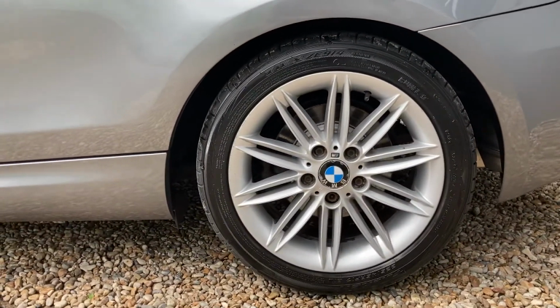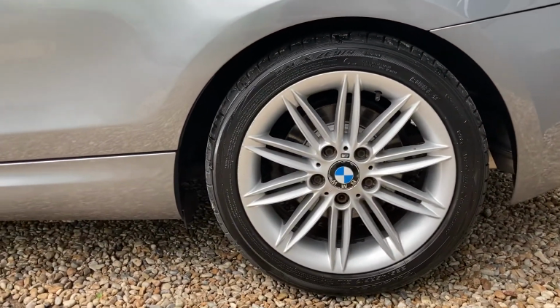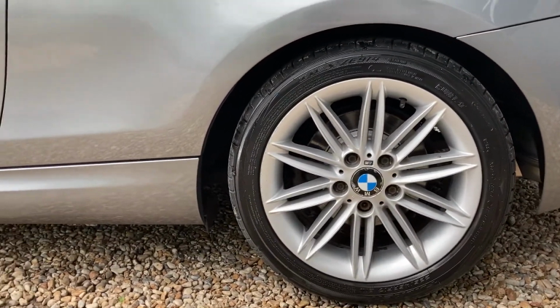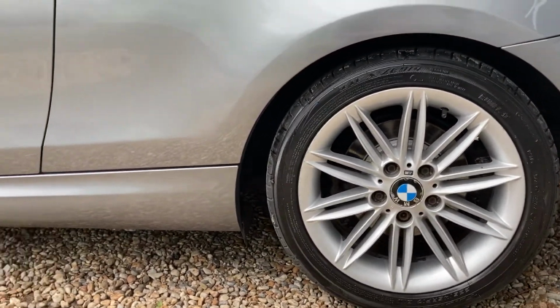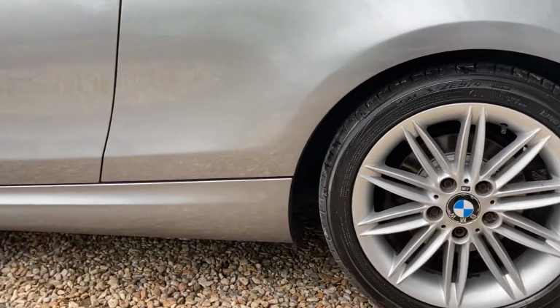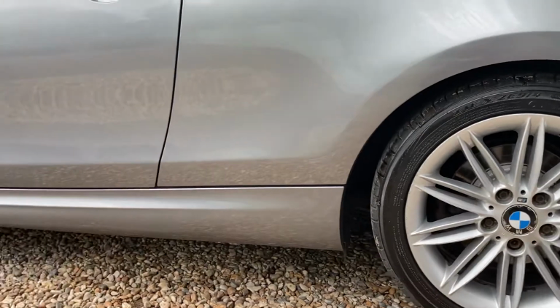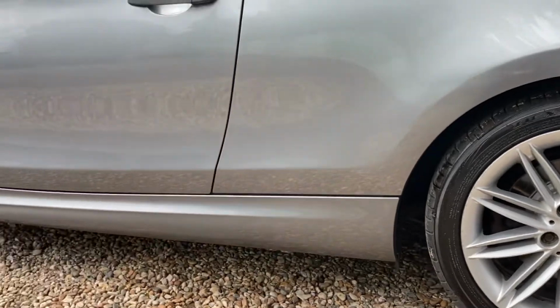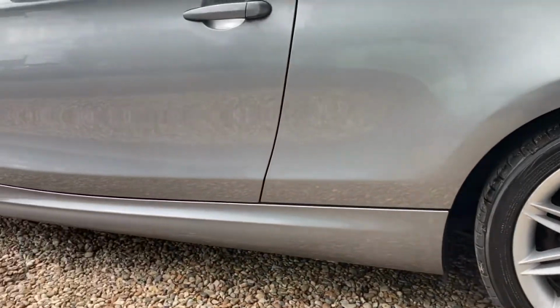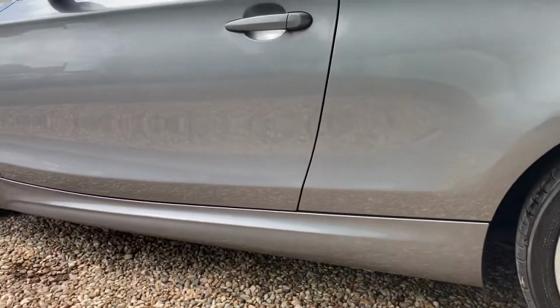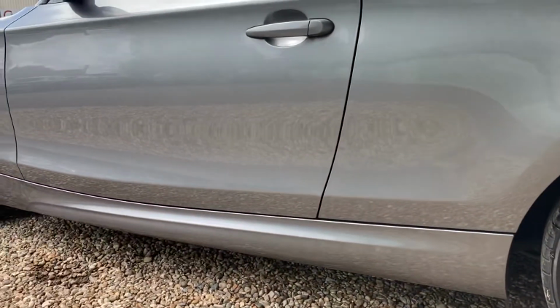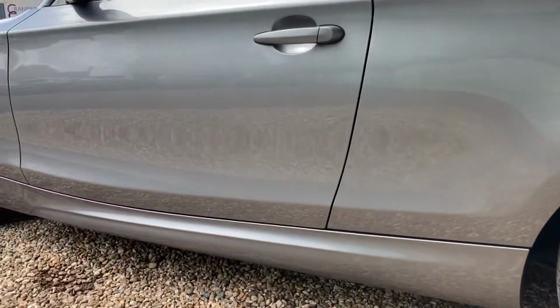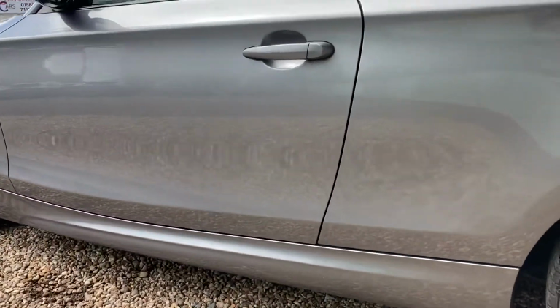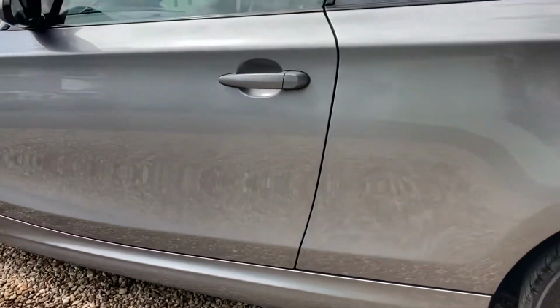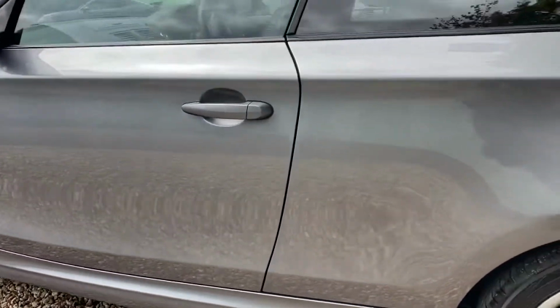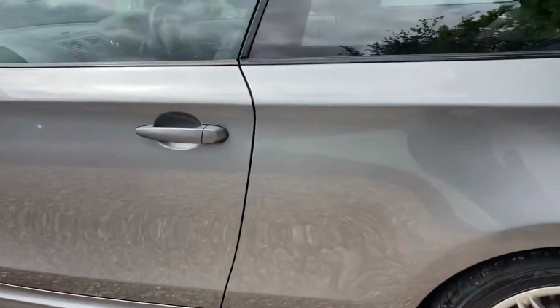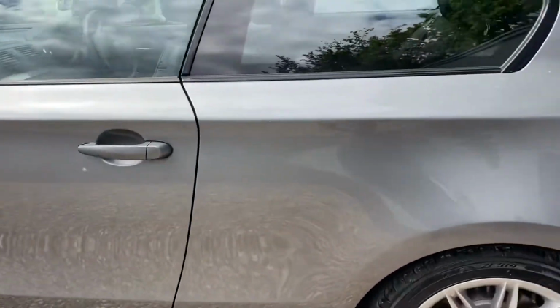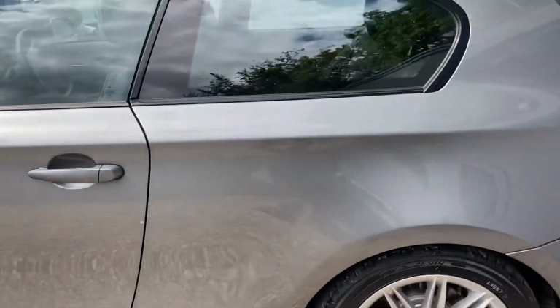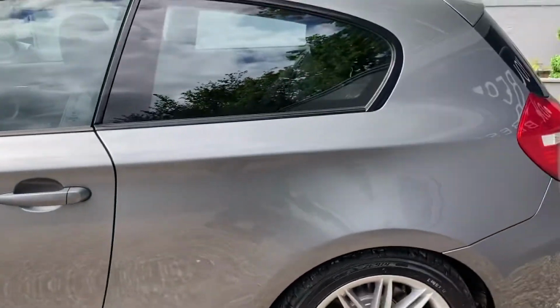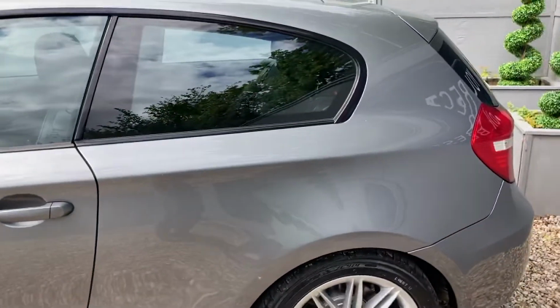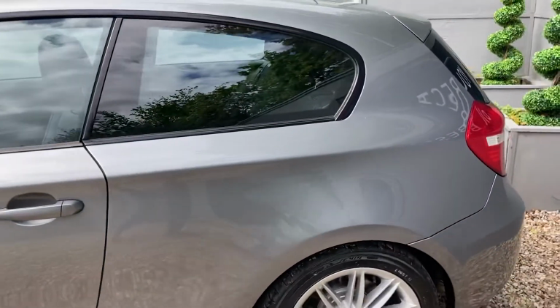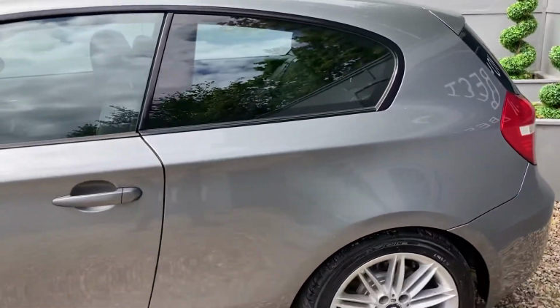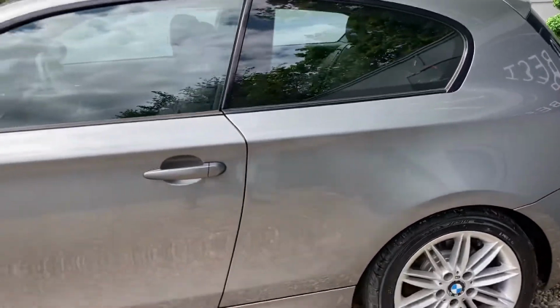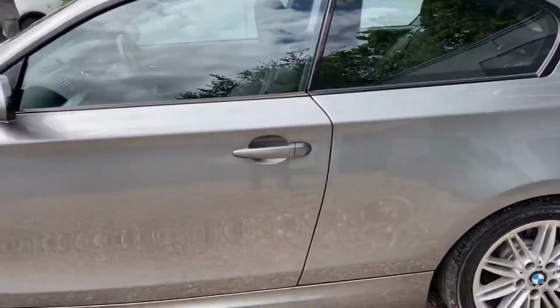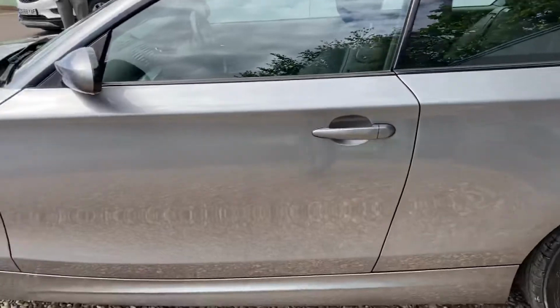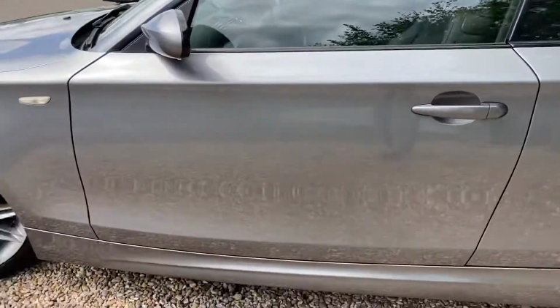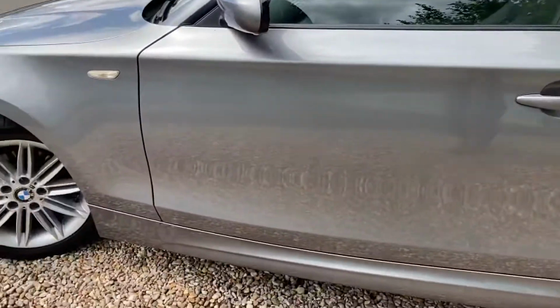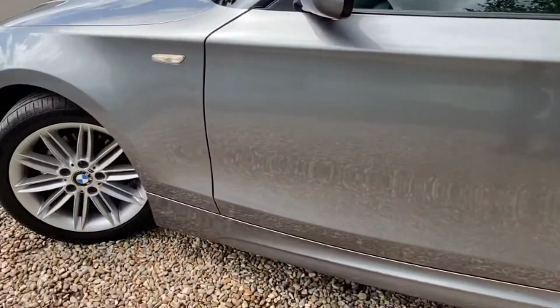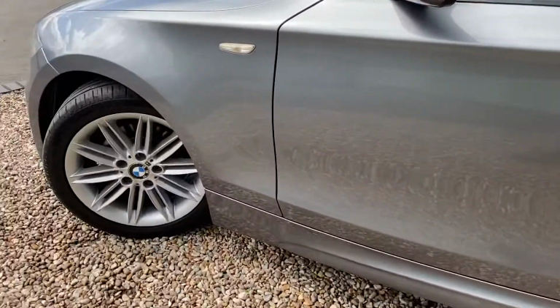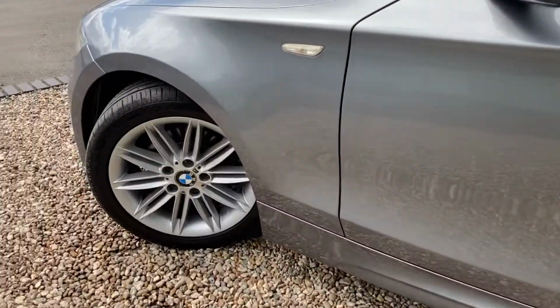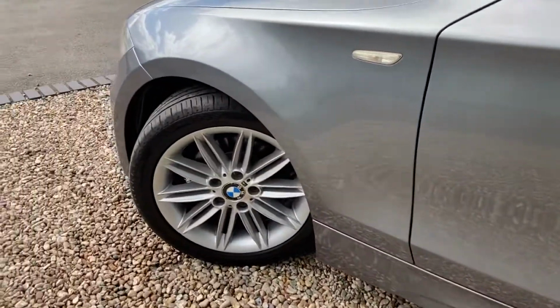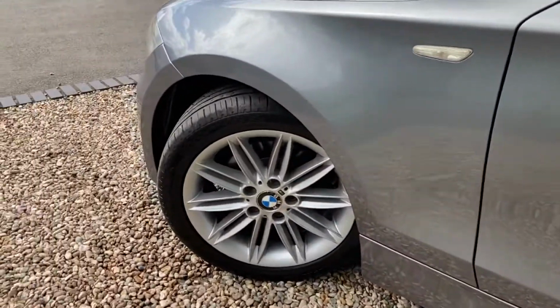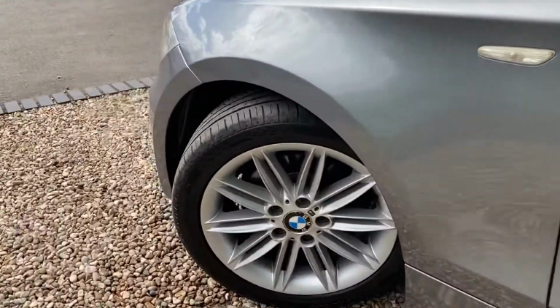Coming around onto this rear alloy just to show you, and then we can sweep up the bodywork — looking very lovely — and onto this front alloy.